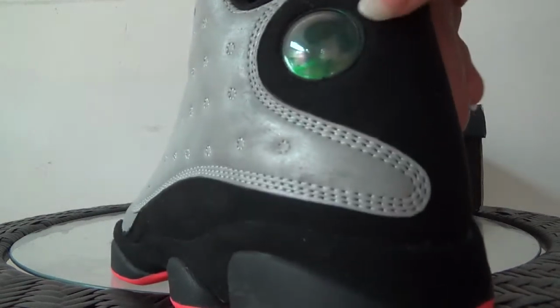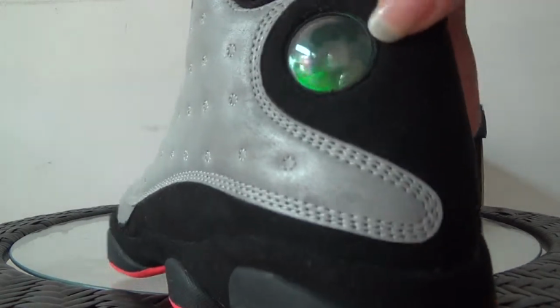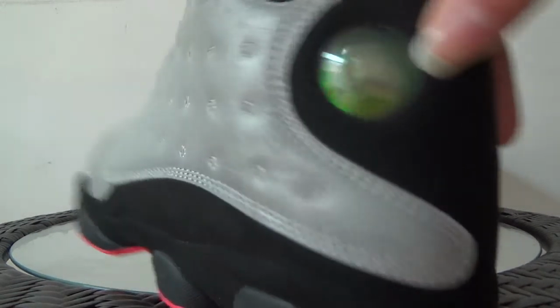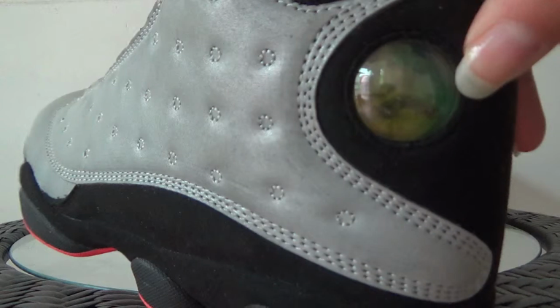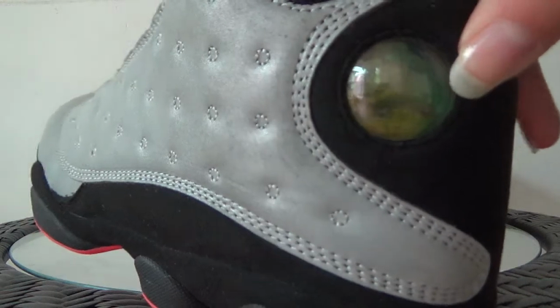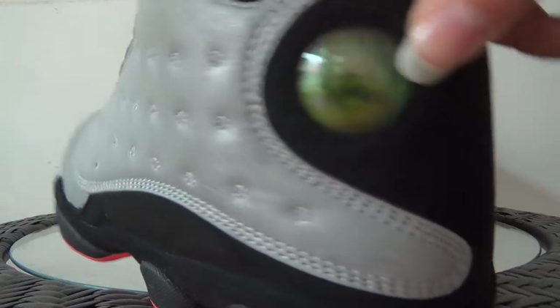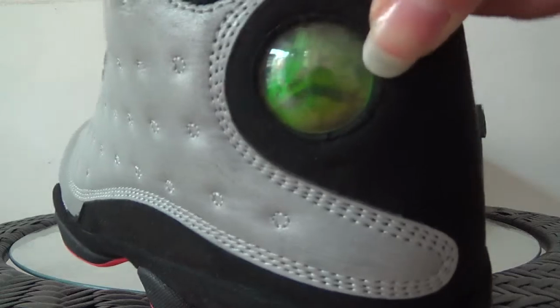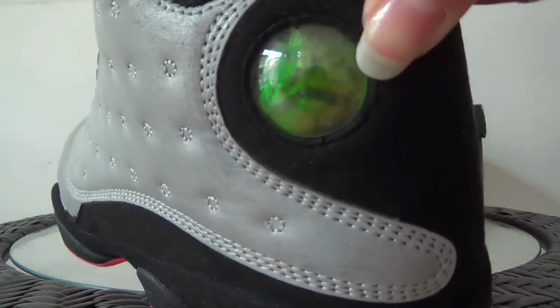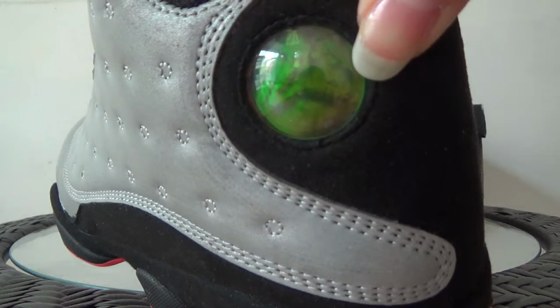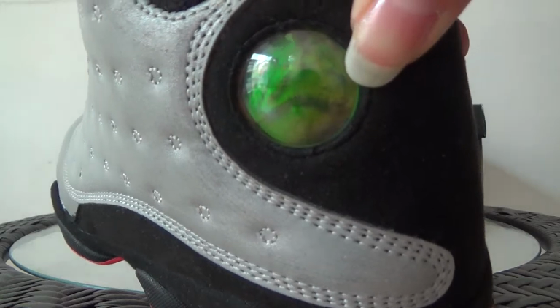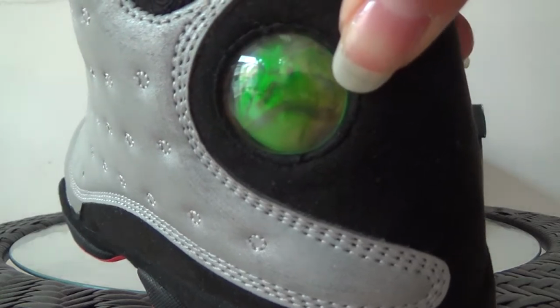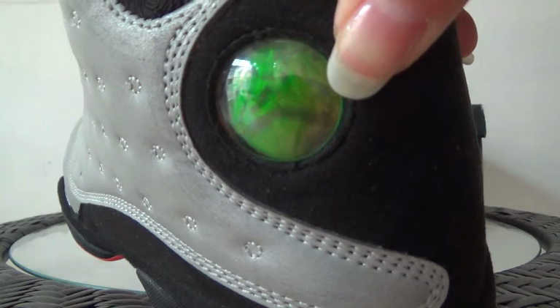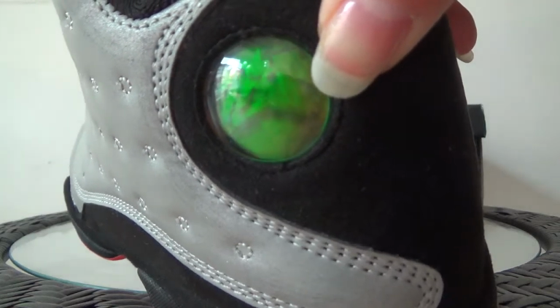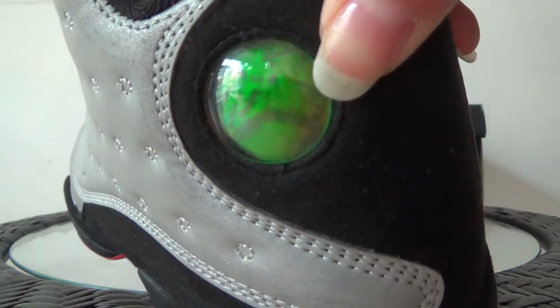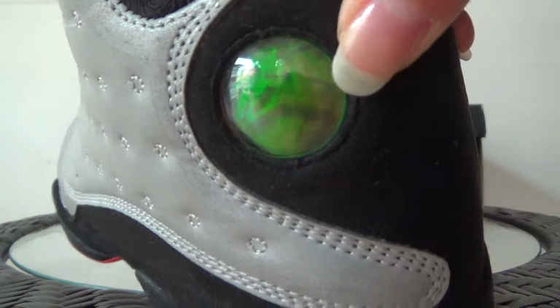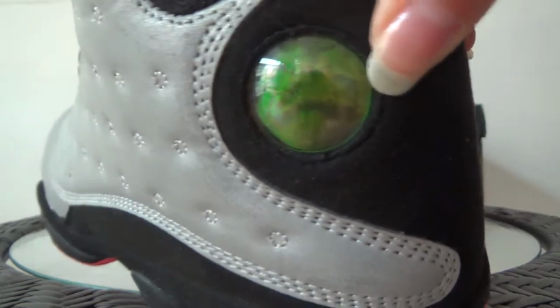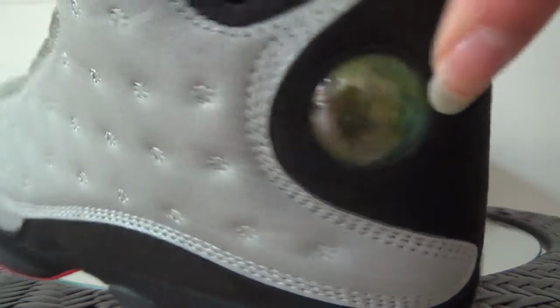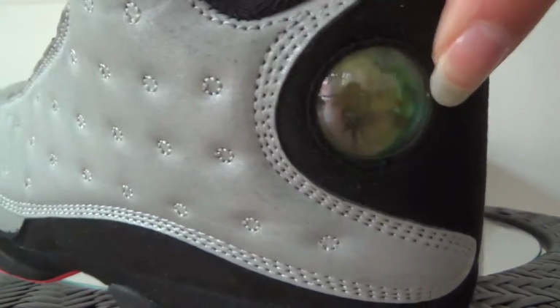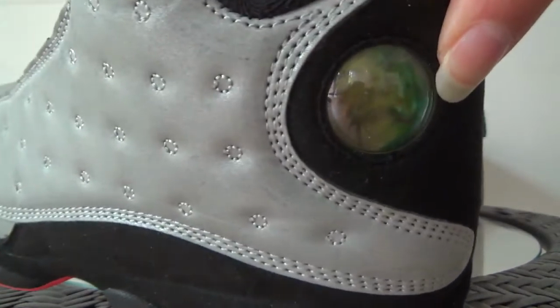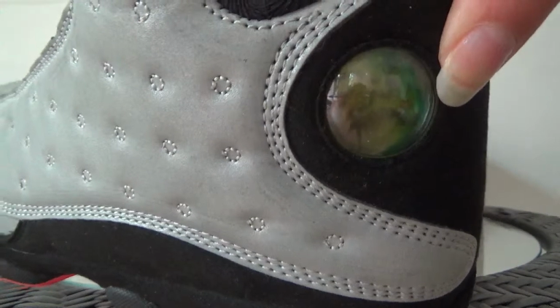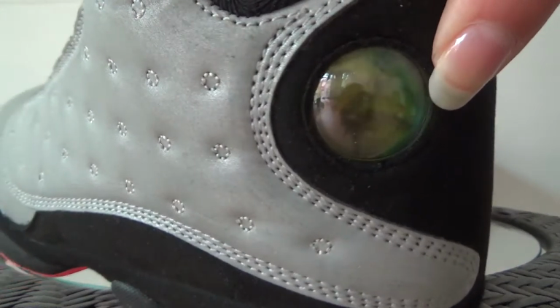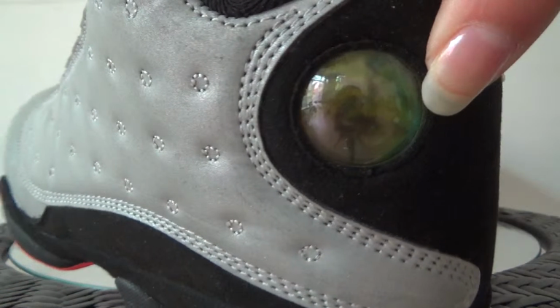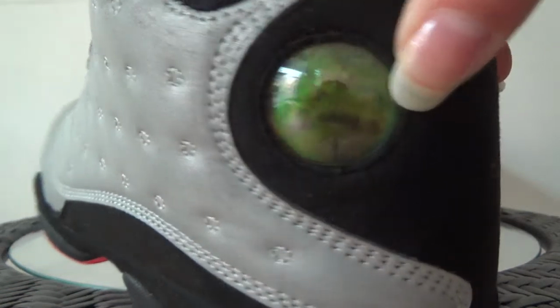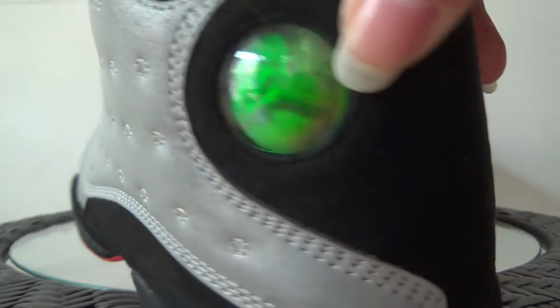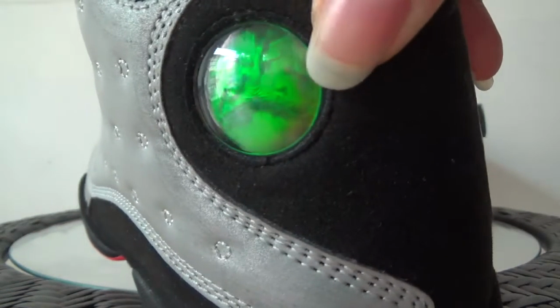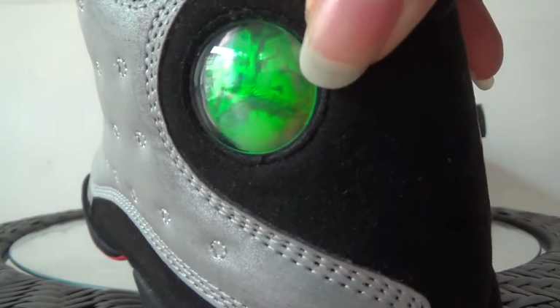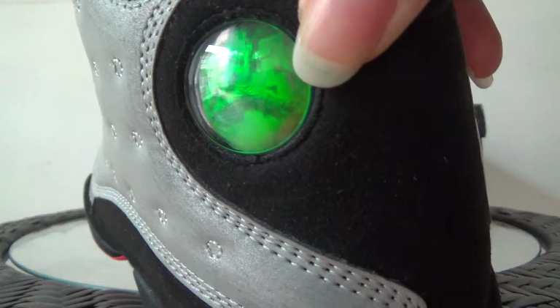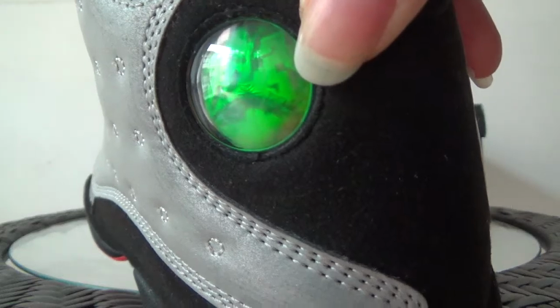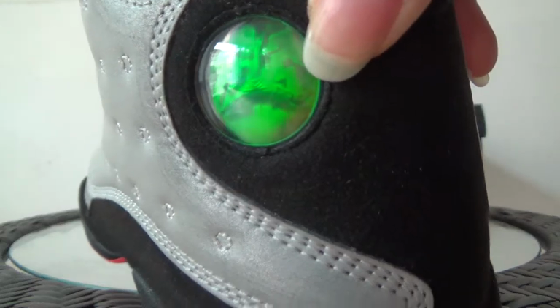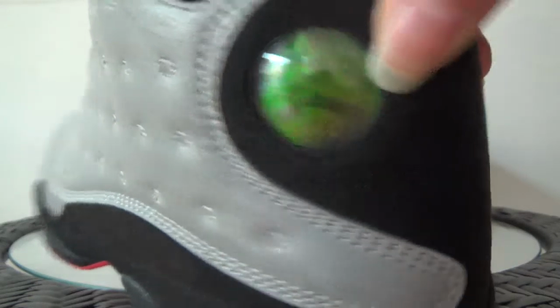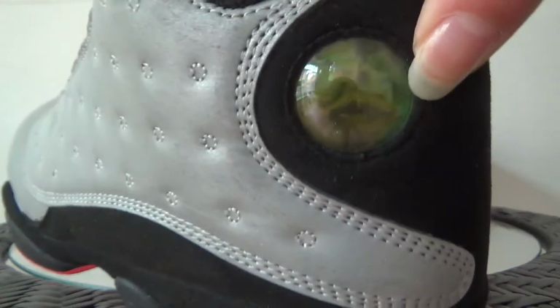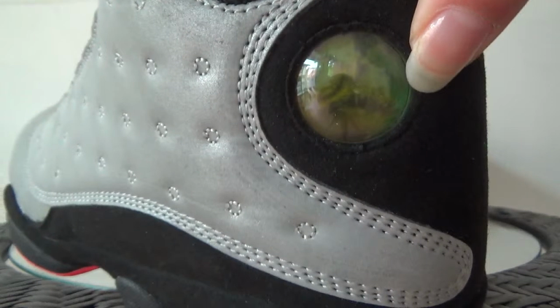Here is a special part where you can see the number 23 and the Jumpman logo. The color will change if you move it.